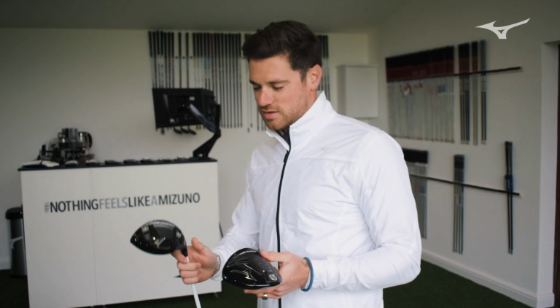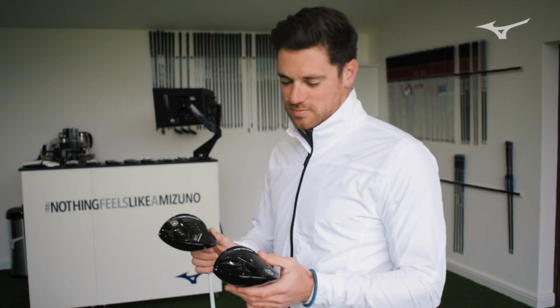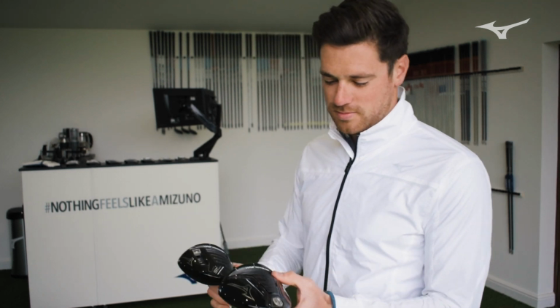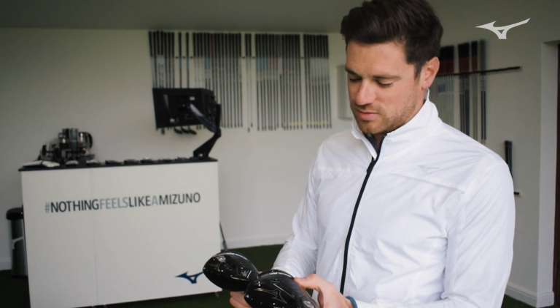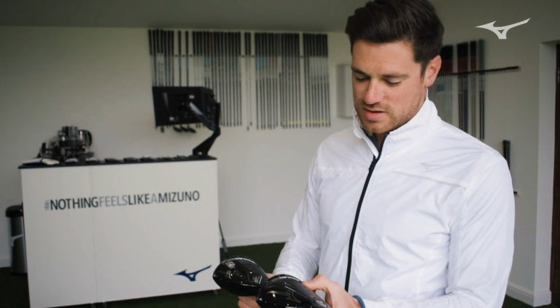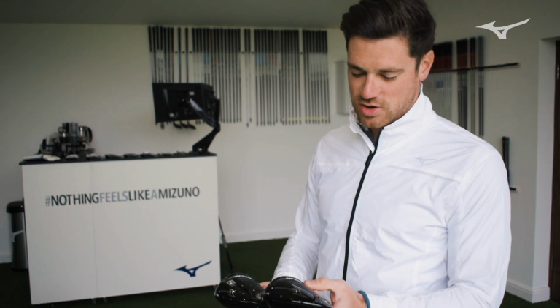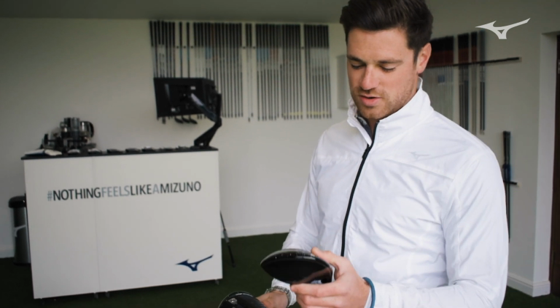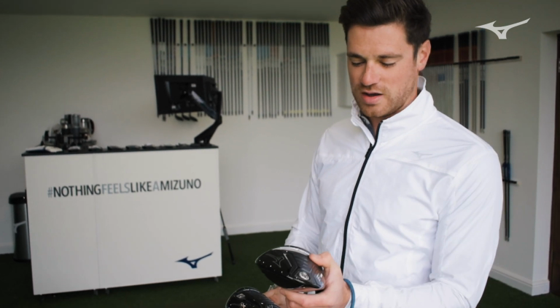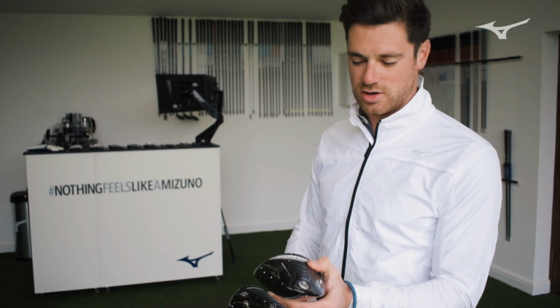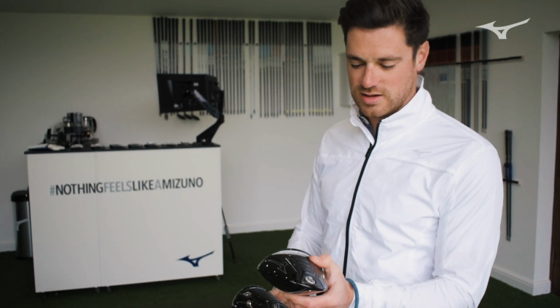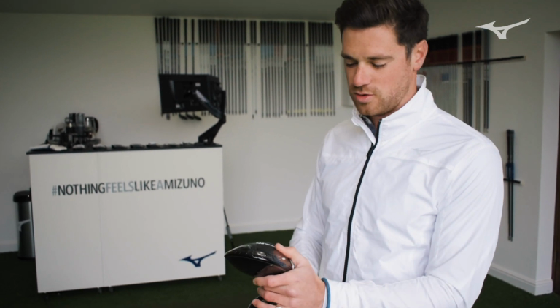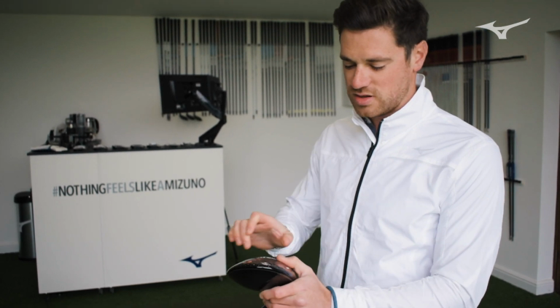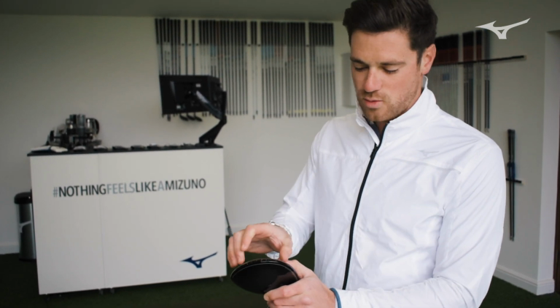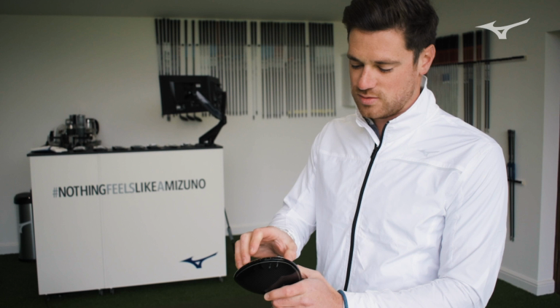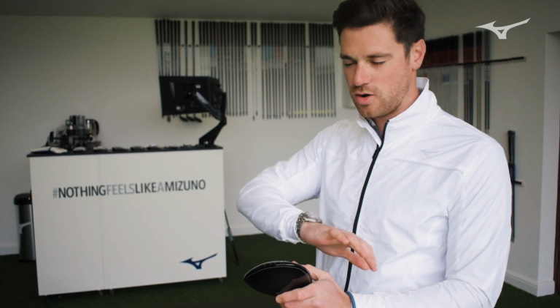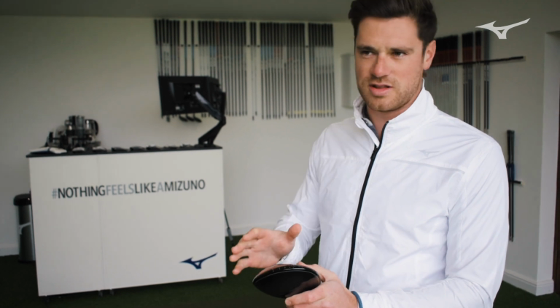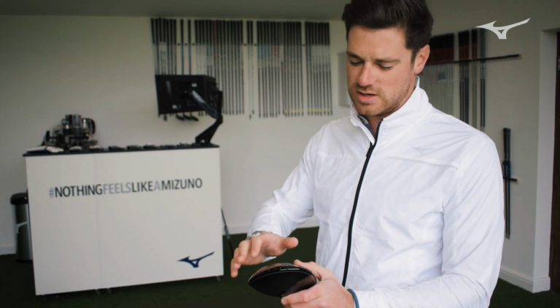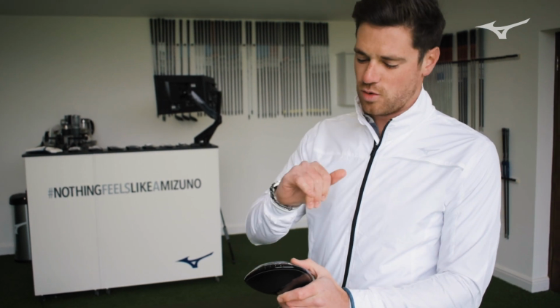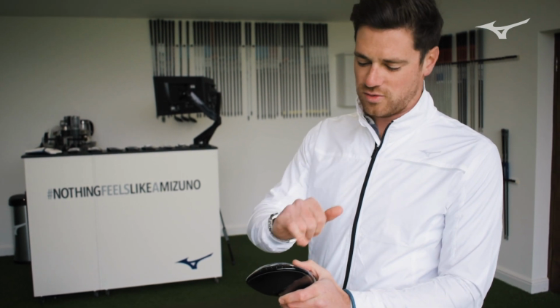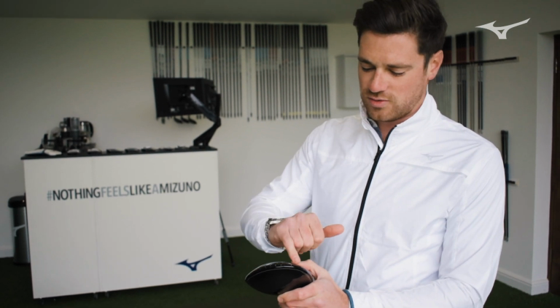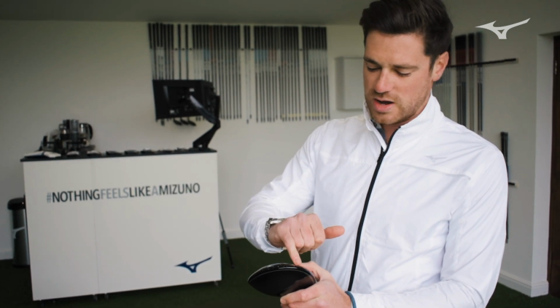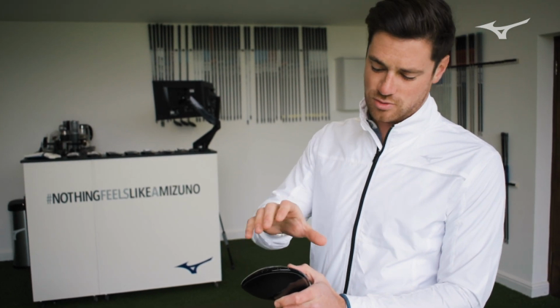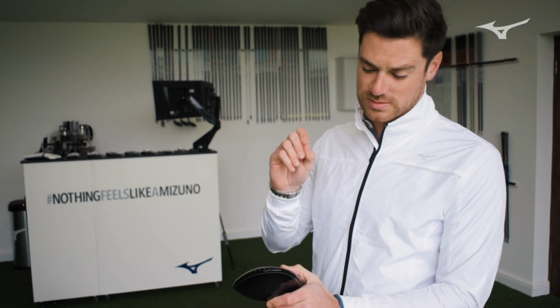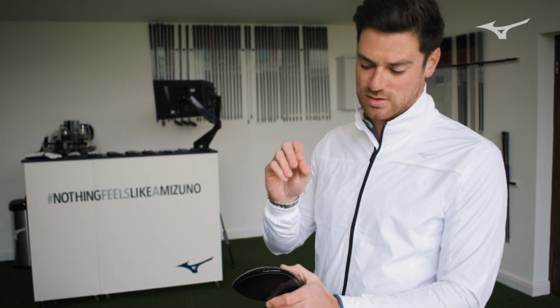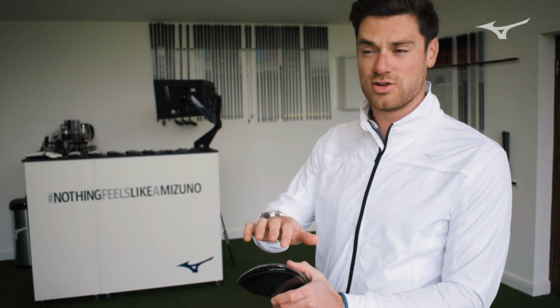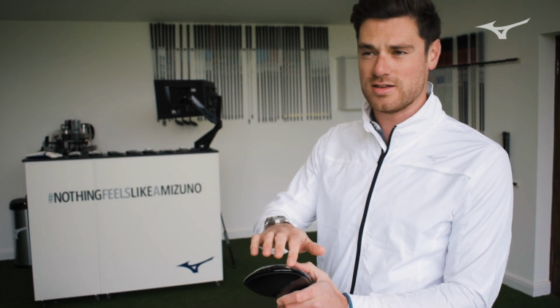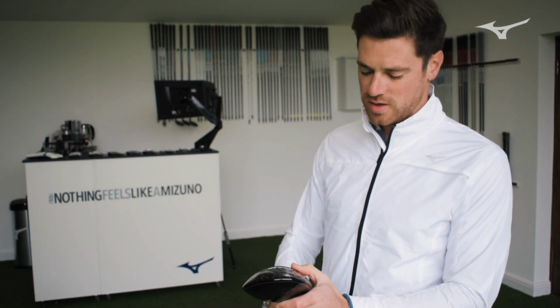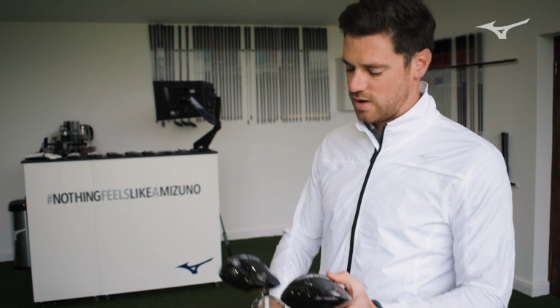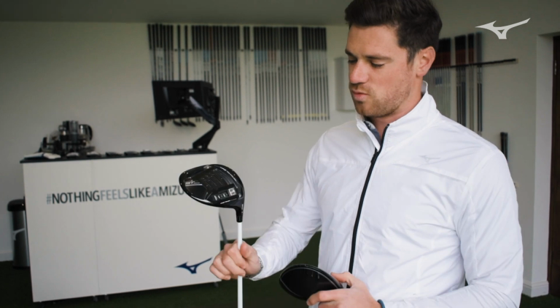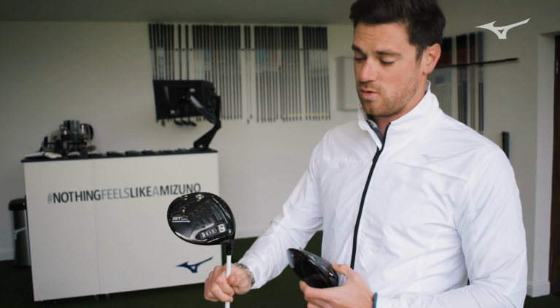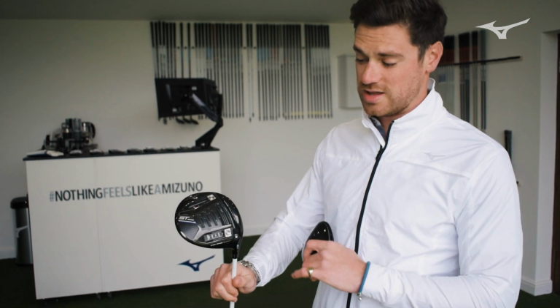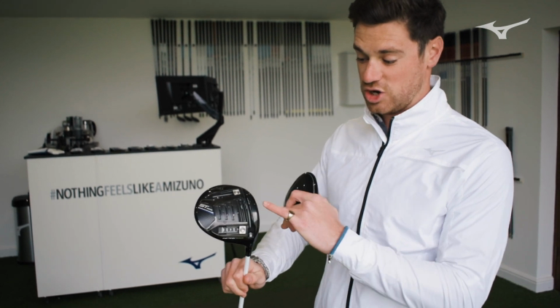Massive difference in the two. You've got your fixed 190, you've got no sliding weights, you've got no adjustability, you've got one factory fitted weight right at the back and the centre of the head.